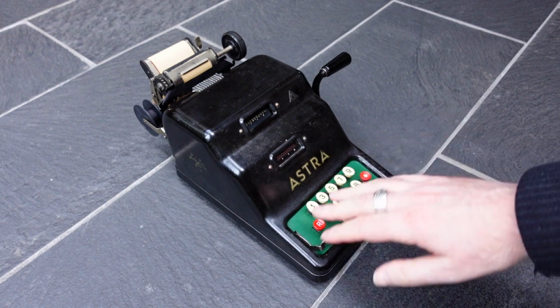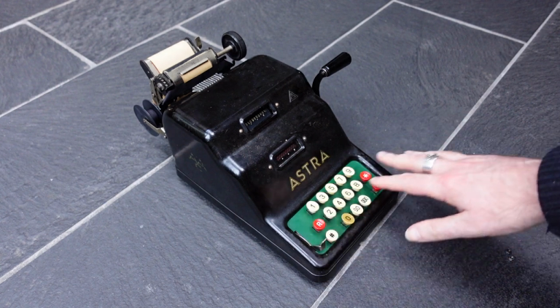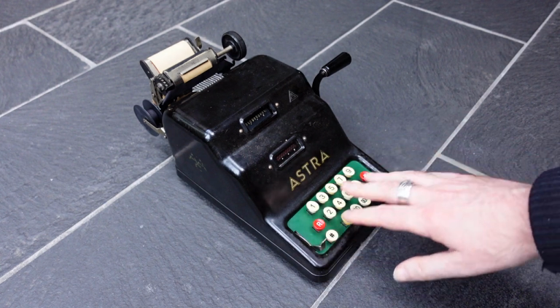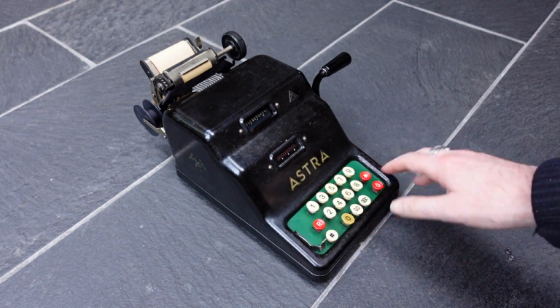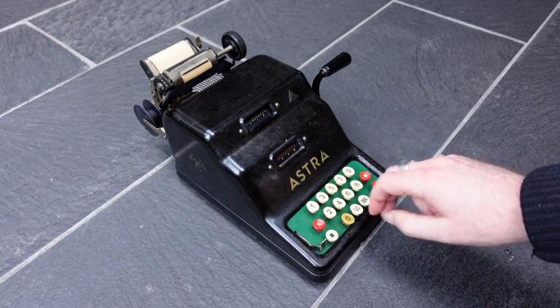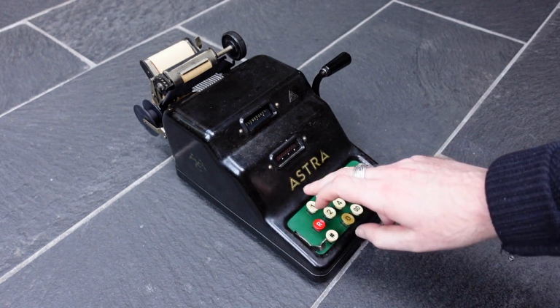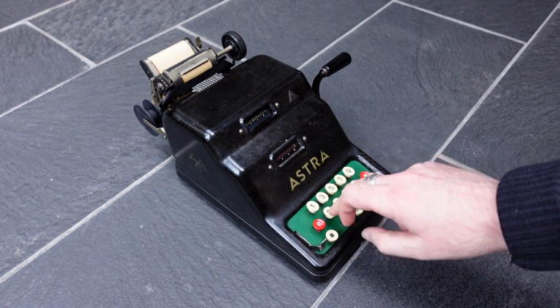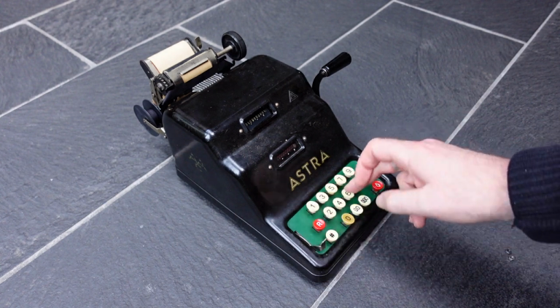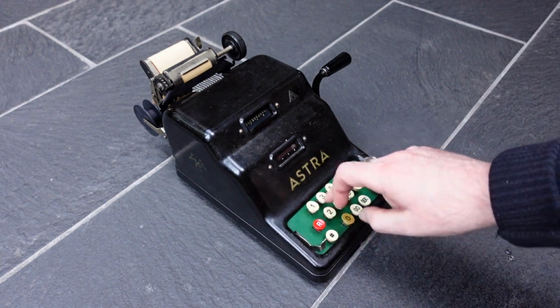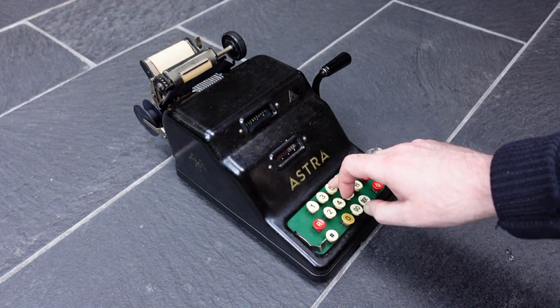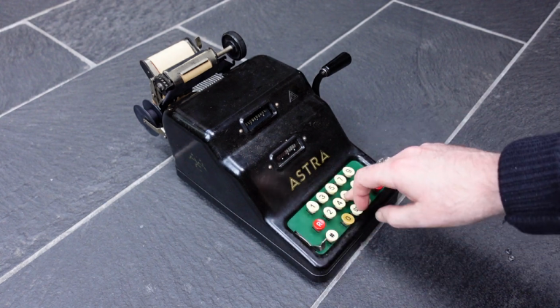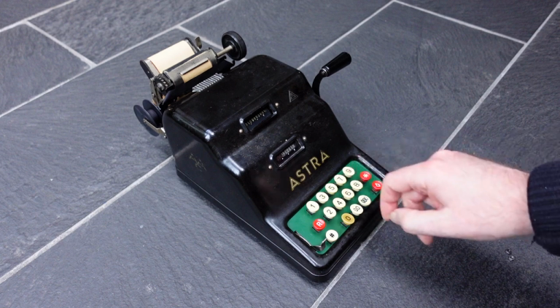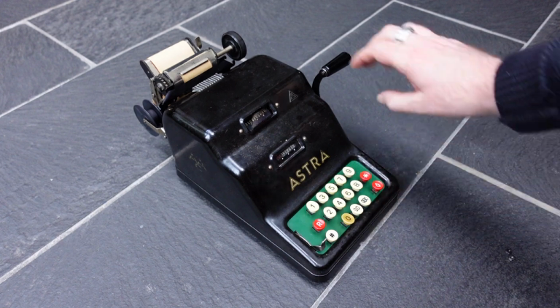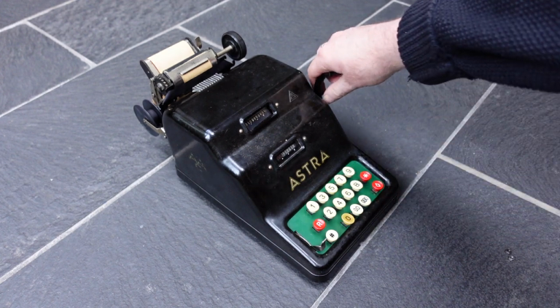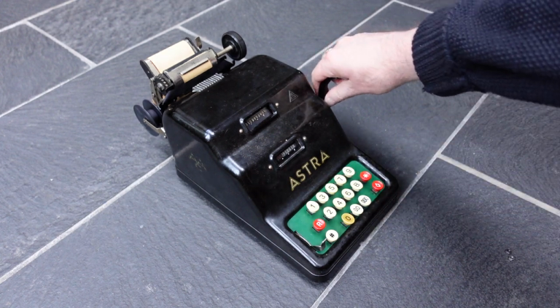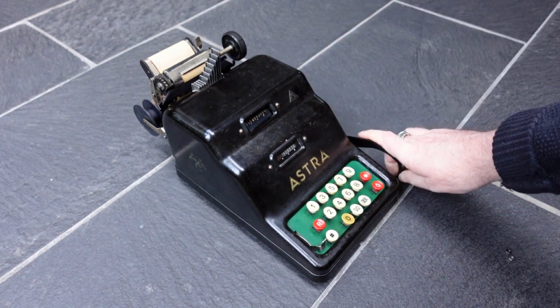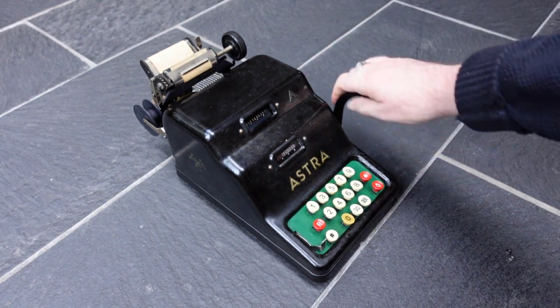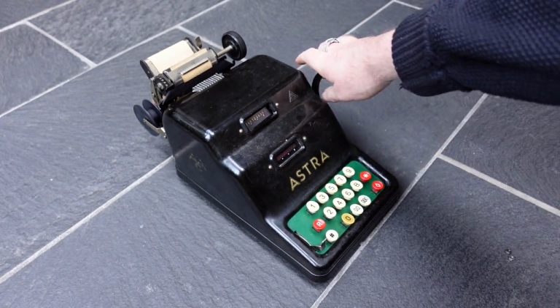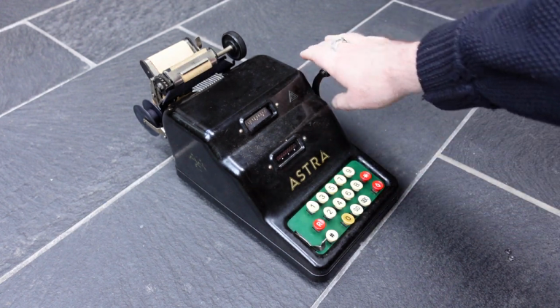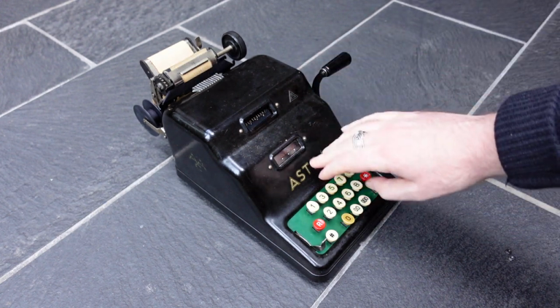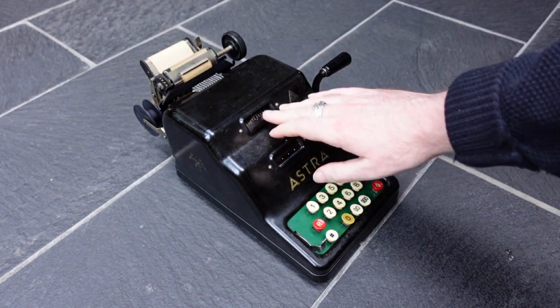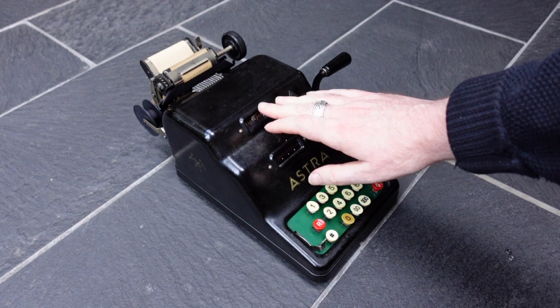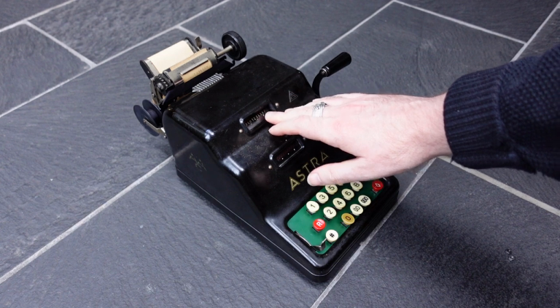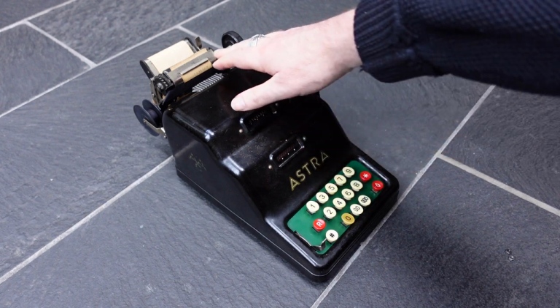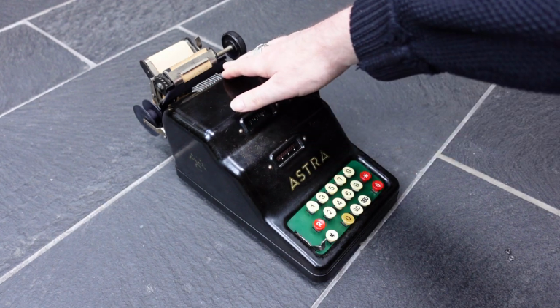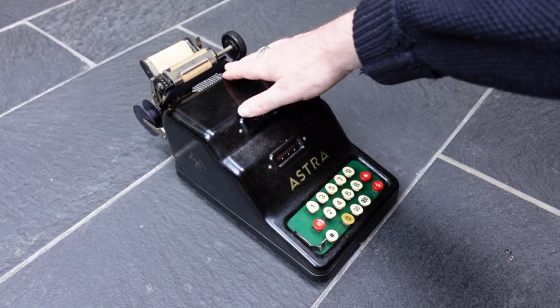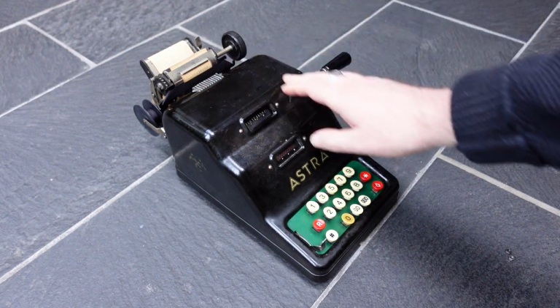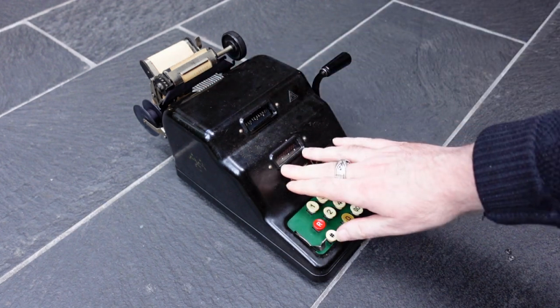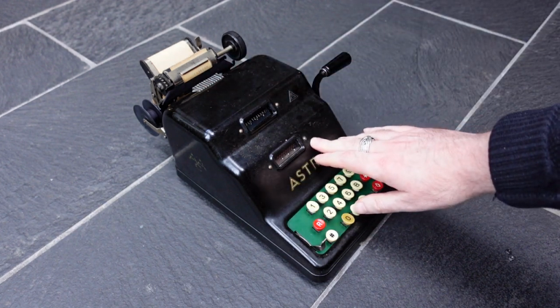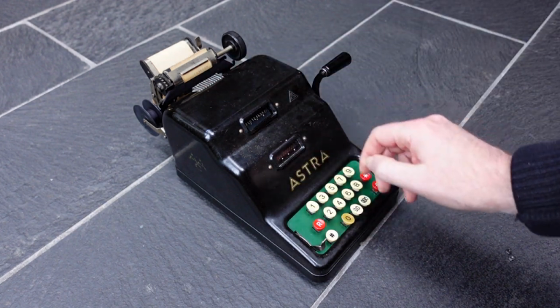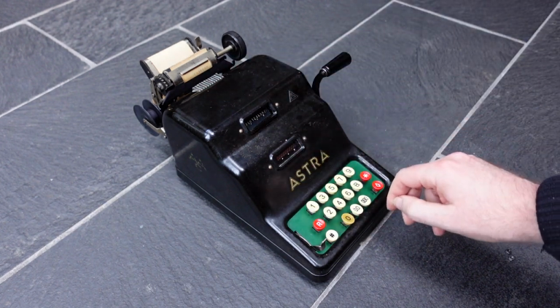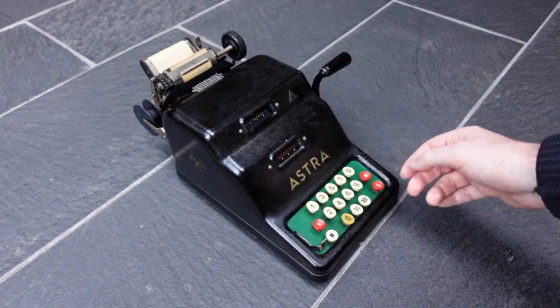It has standard controls otherwise. You just enter a number and pull the lever. That adds the number to the main register and prints it, and clears the input for the next number.